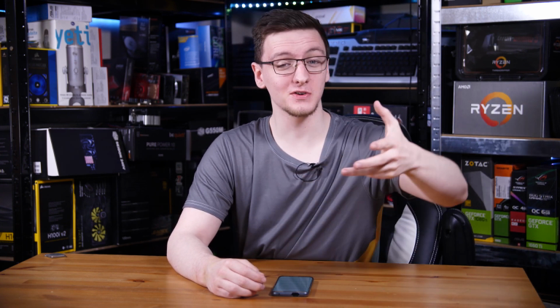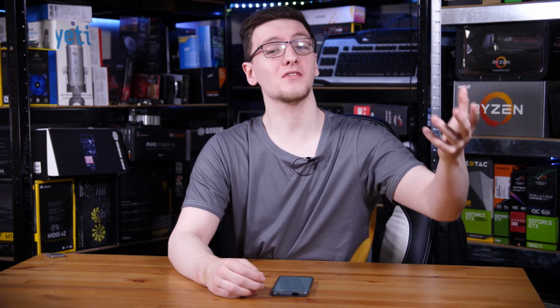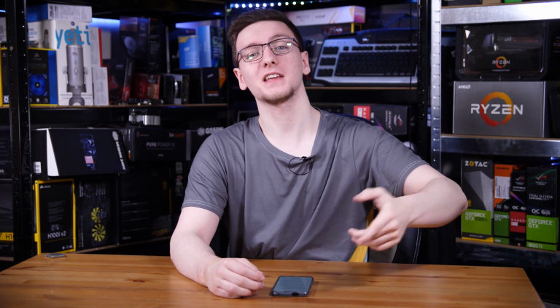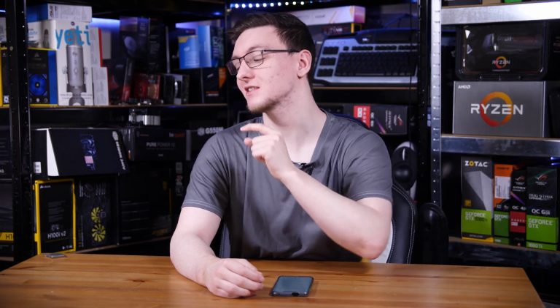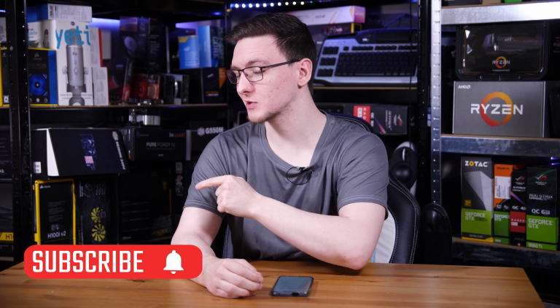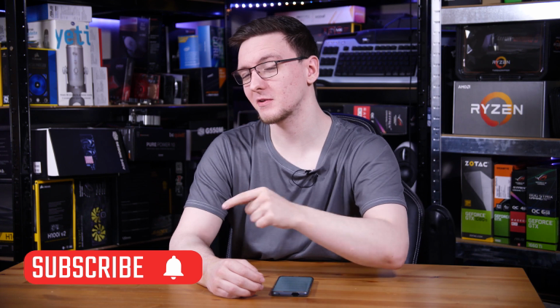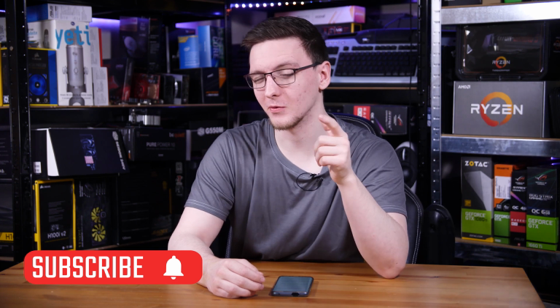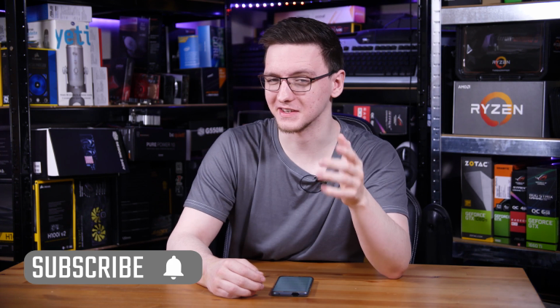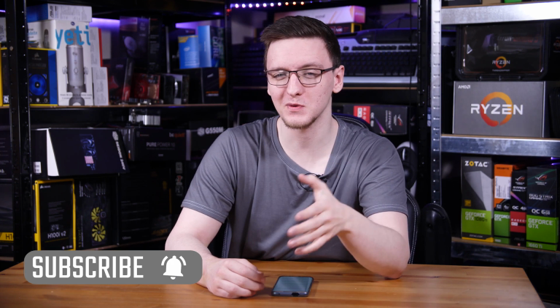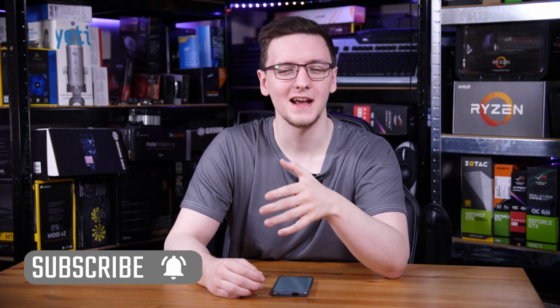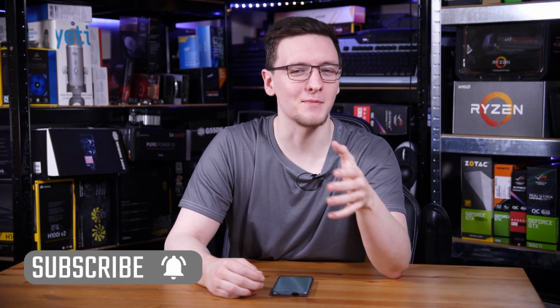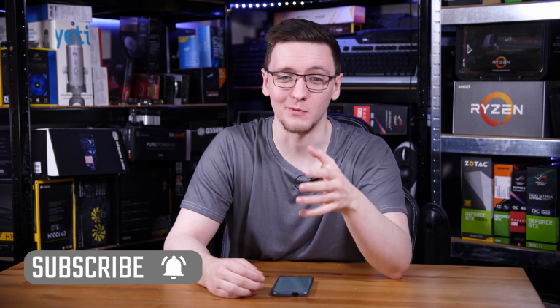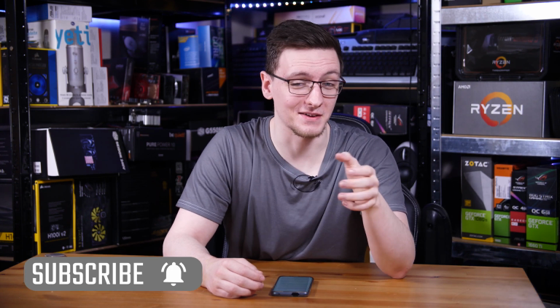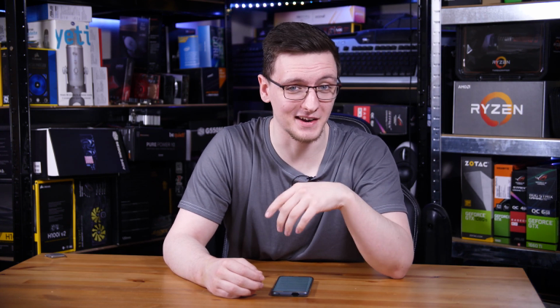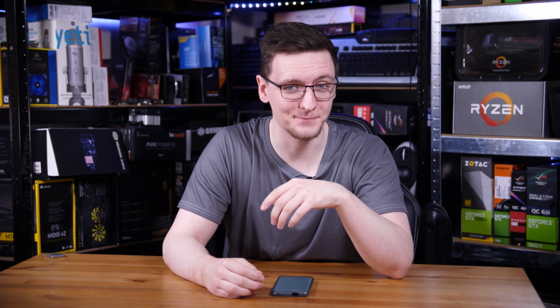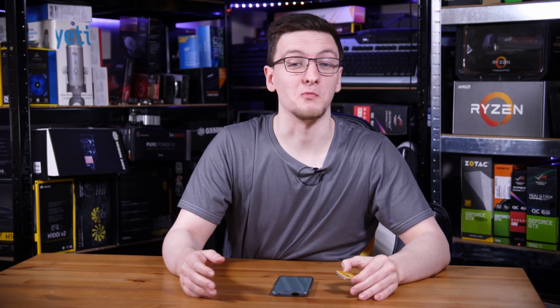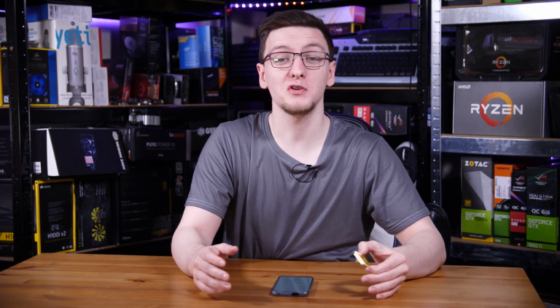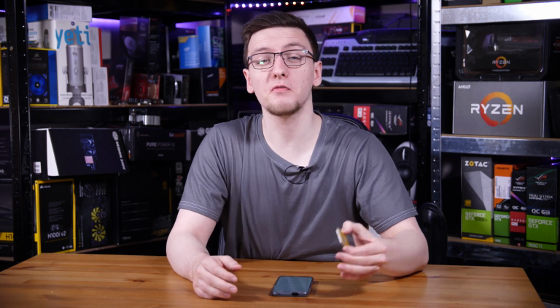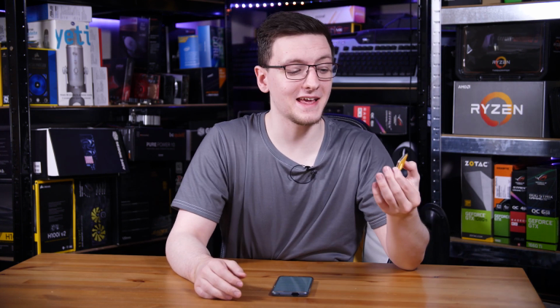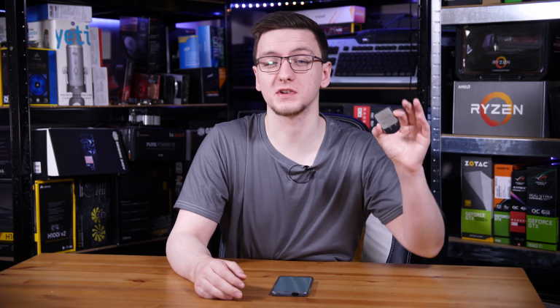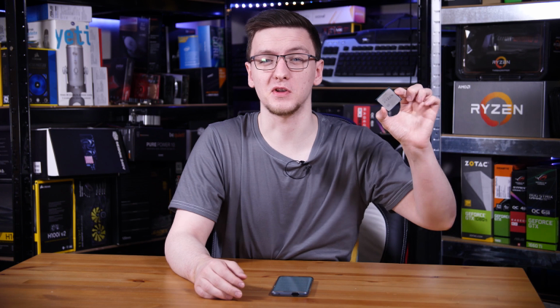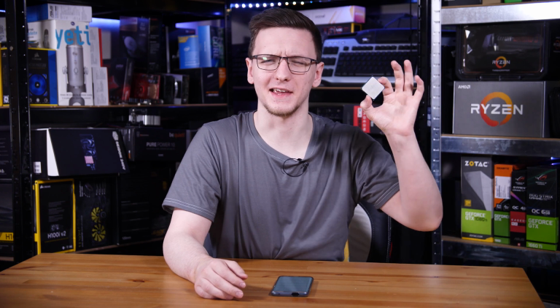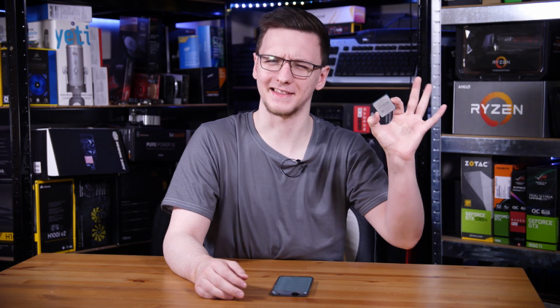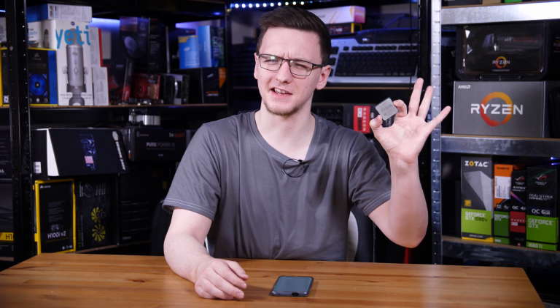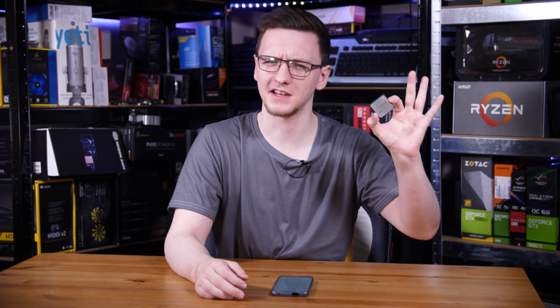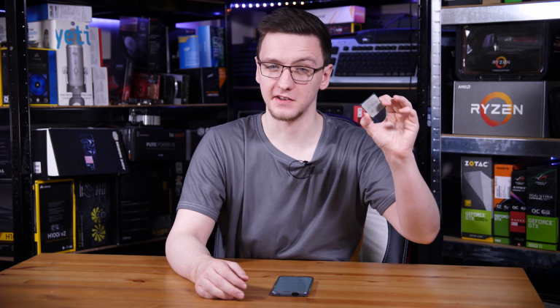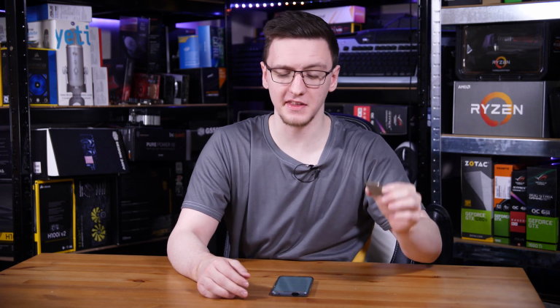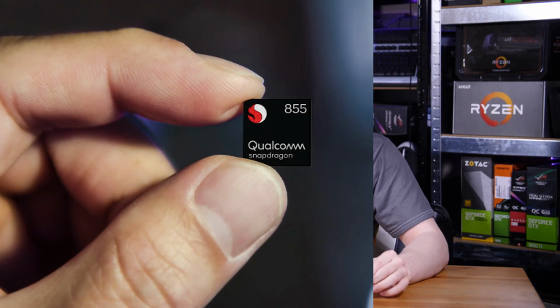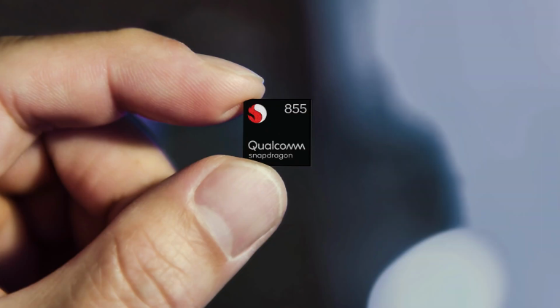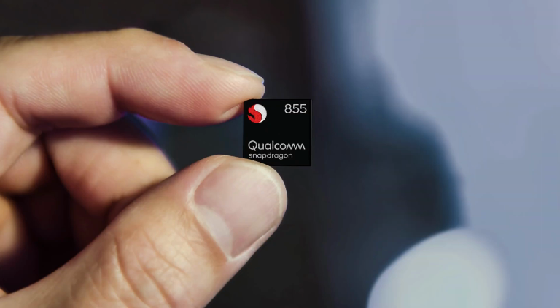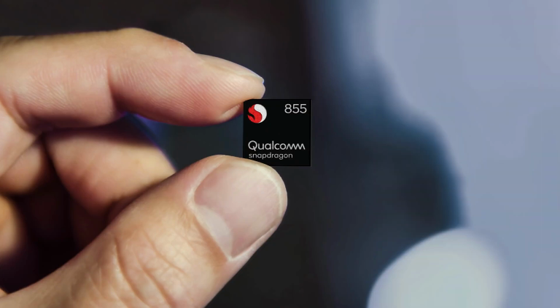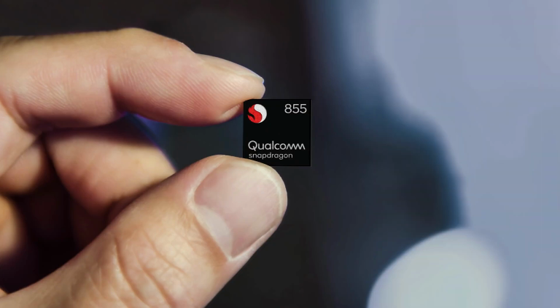But first, if you haven't already, consider subscribing for more videos like this one every Monday, Wednesday and Friday. So how do you go from an 8-core CPU being this size to something that can actually fit inside your phone?